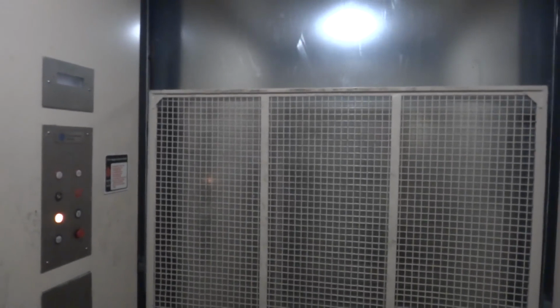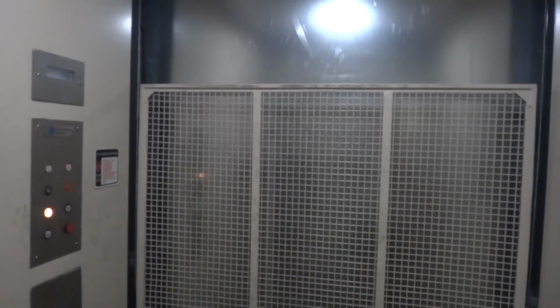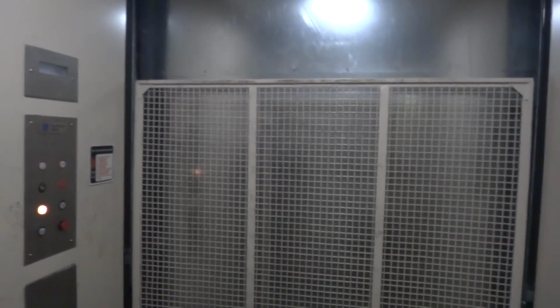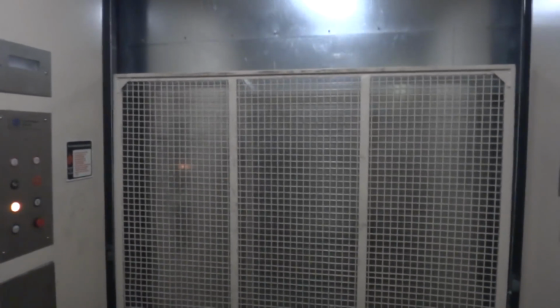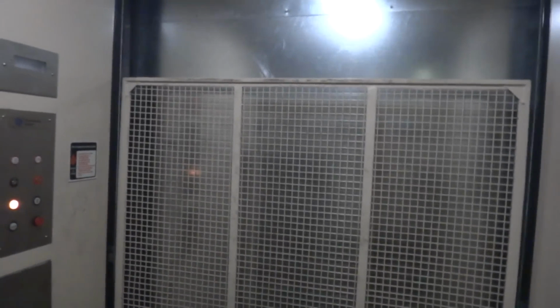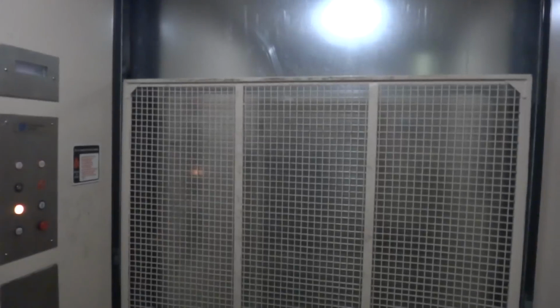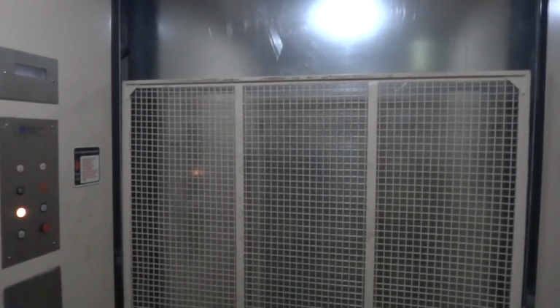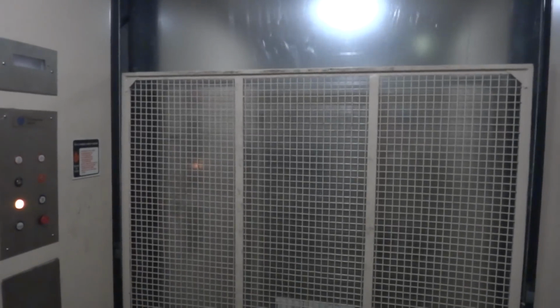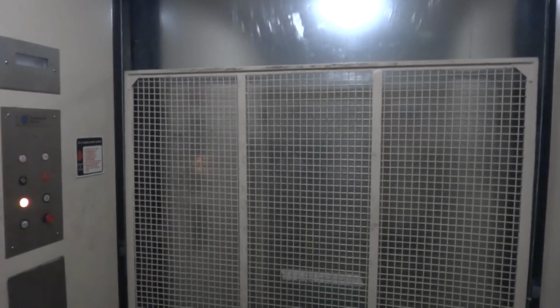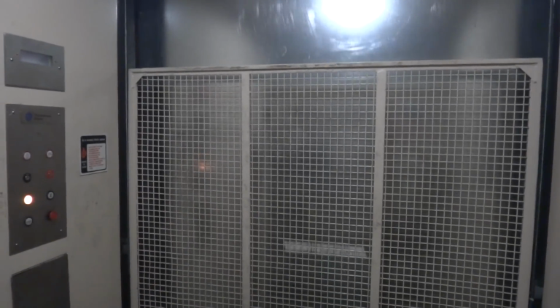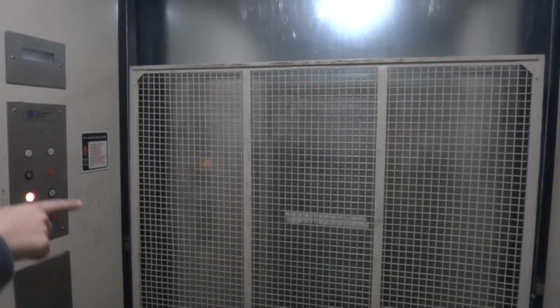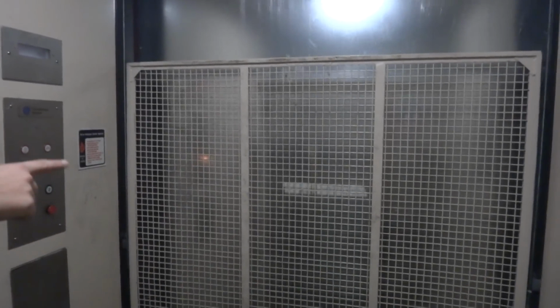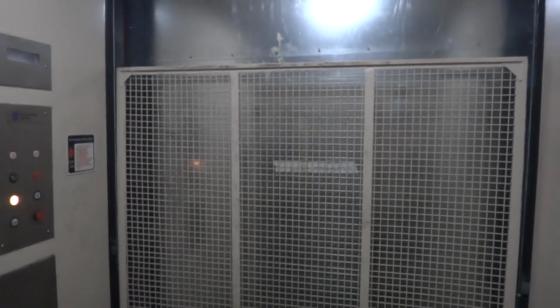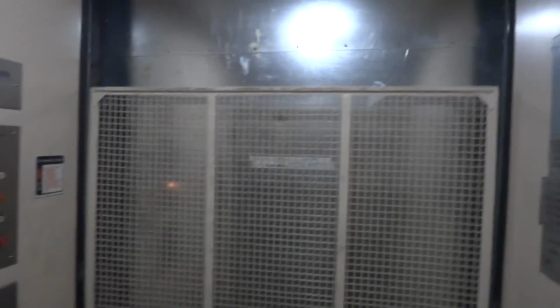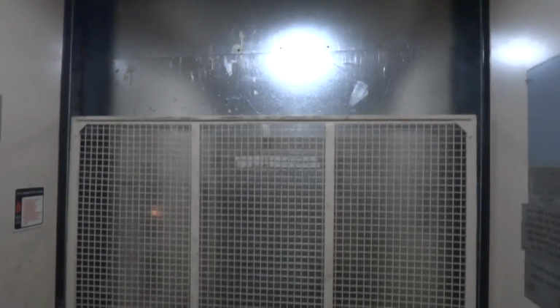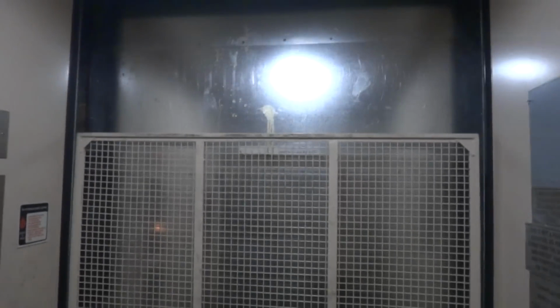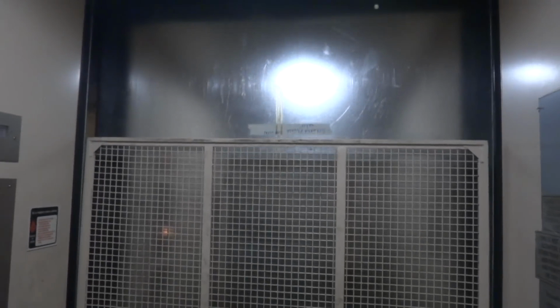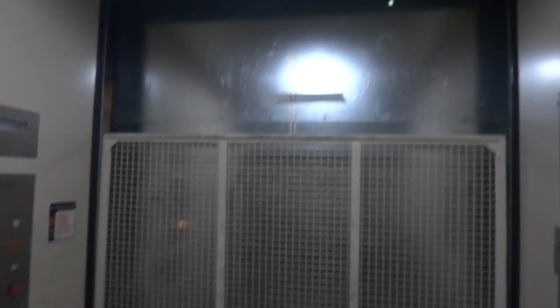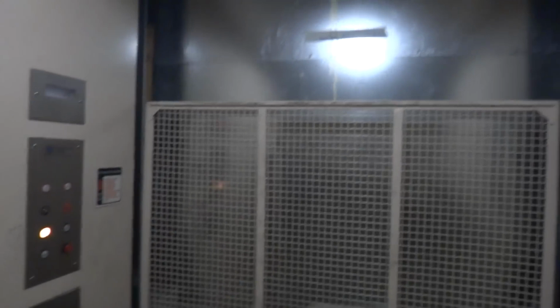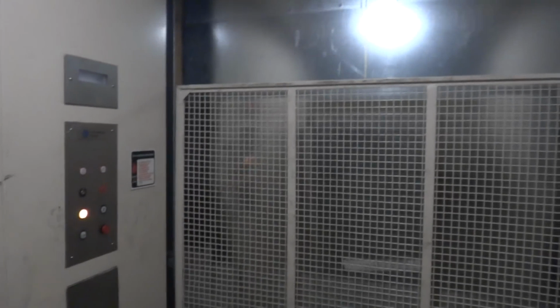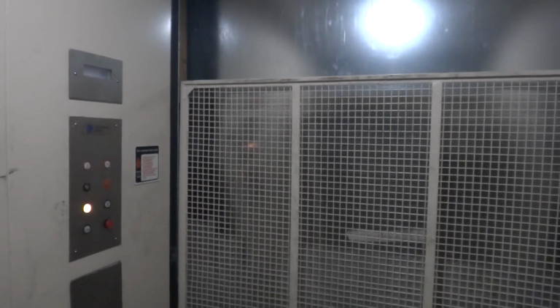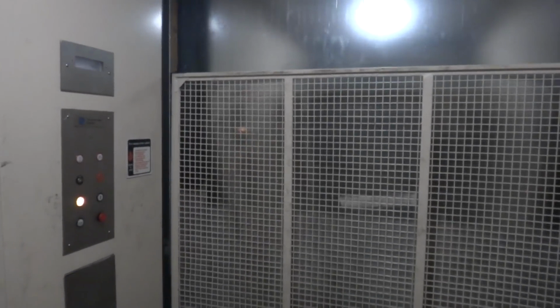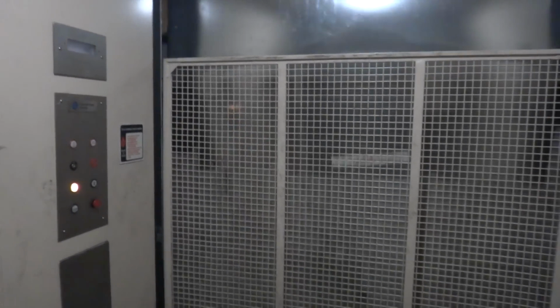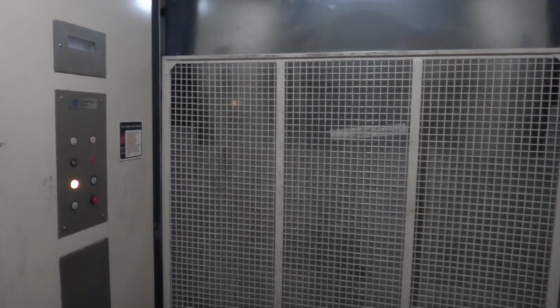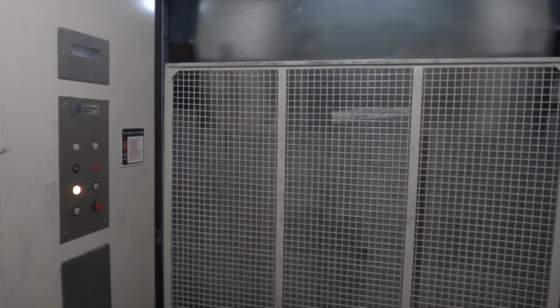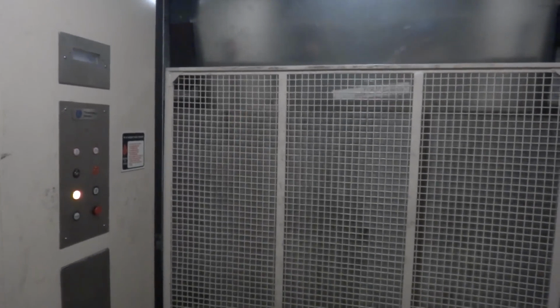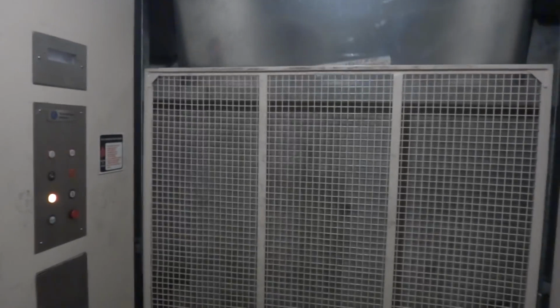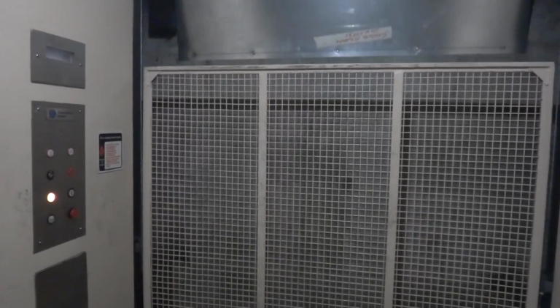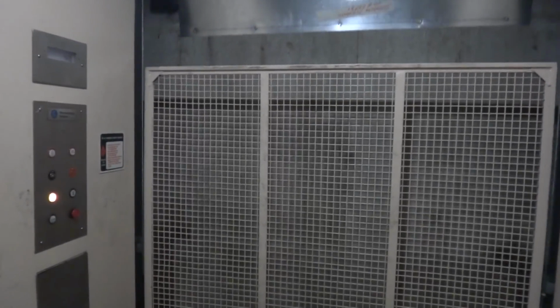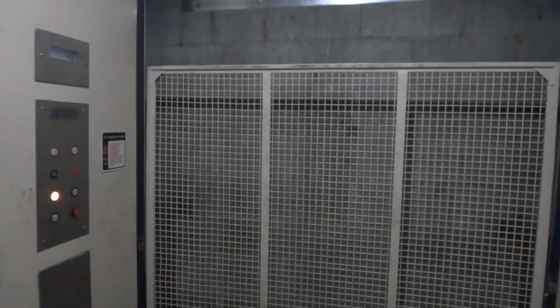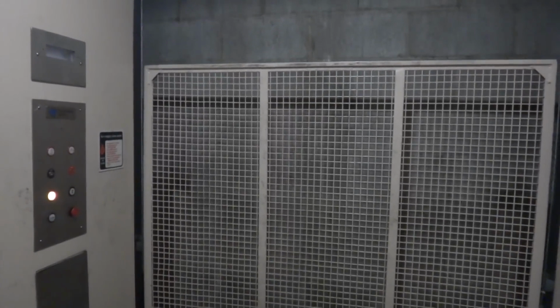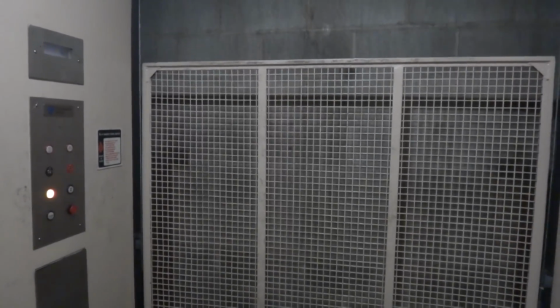Got to be worried for a sec there, but at least we're at a floor. Schindler — yeah, you see that? It says Schindler elevator there. That's who maintains the elevators here. By the way, that buzzing noise you're hearing is the interlock.